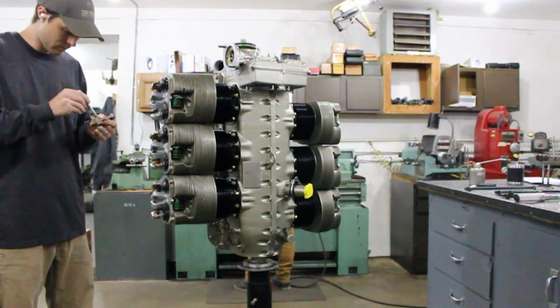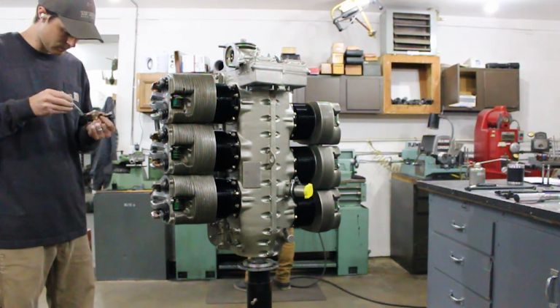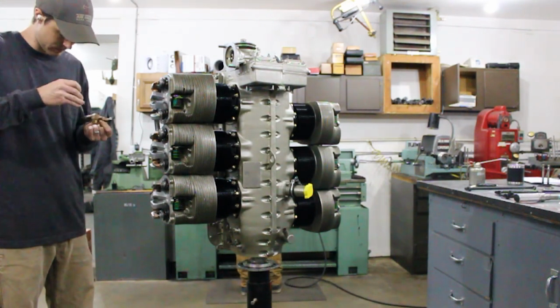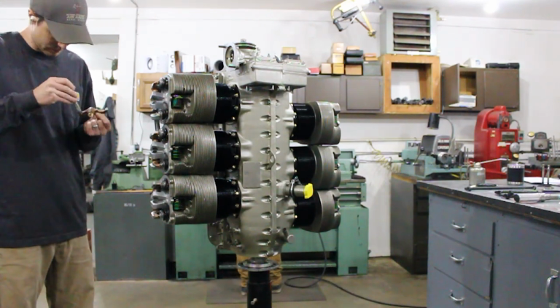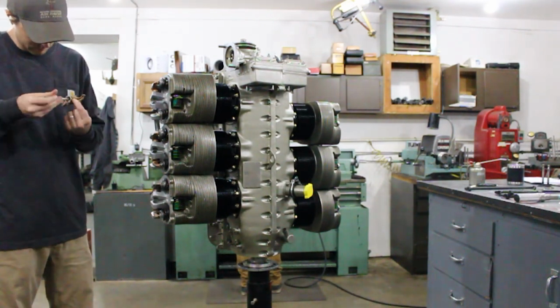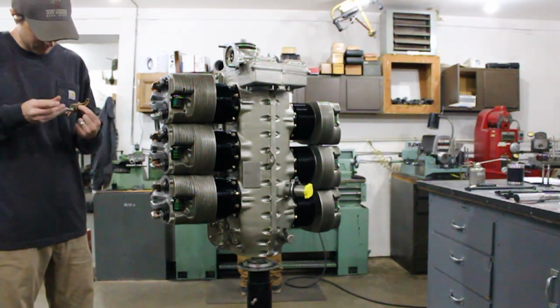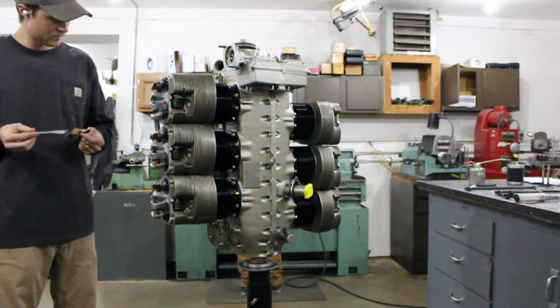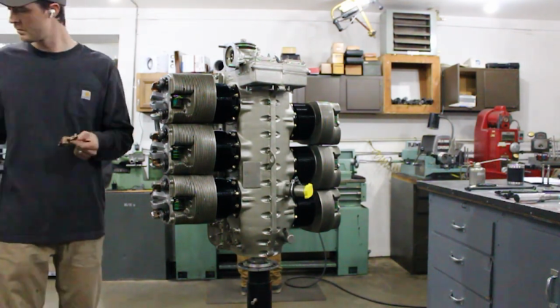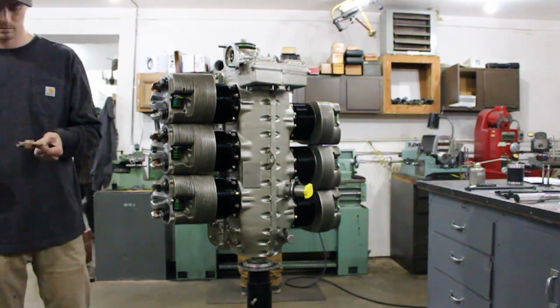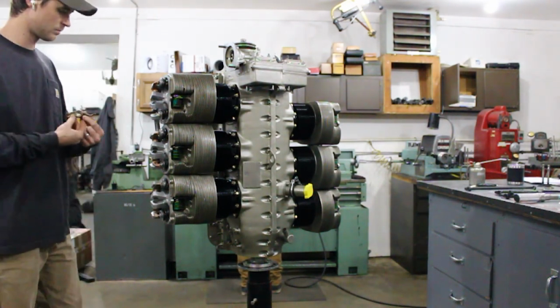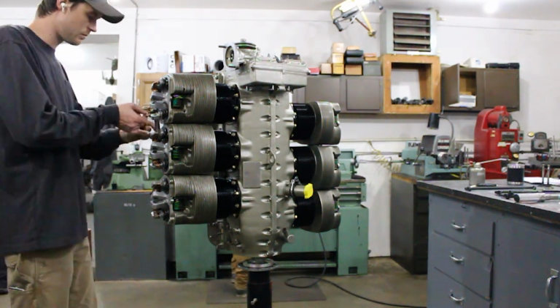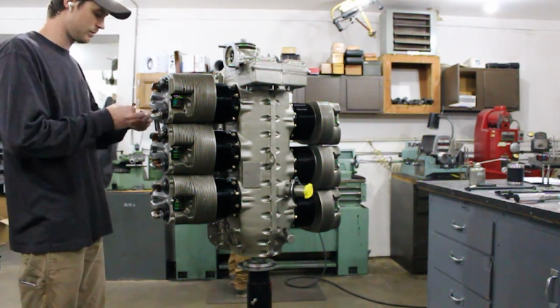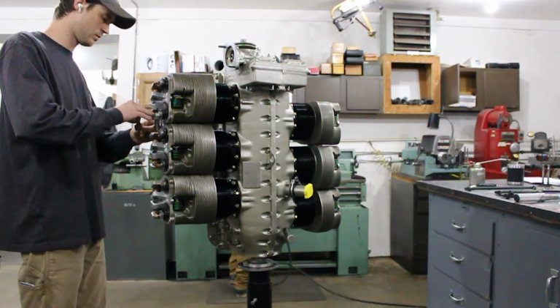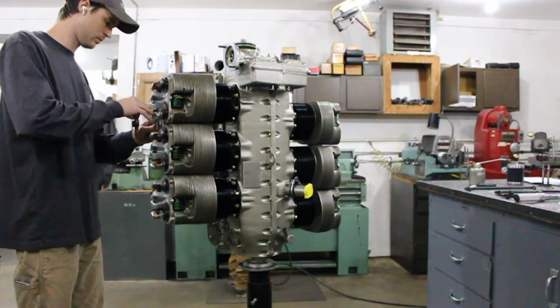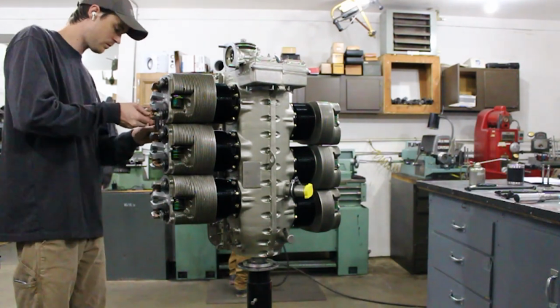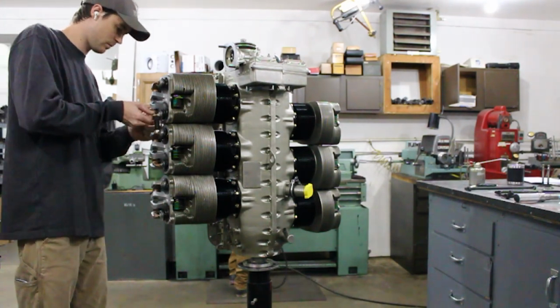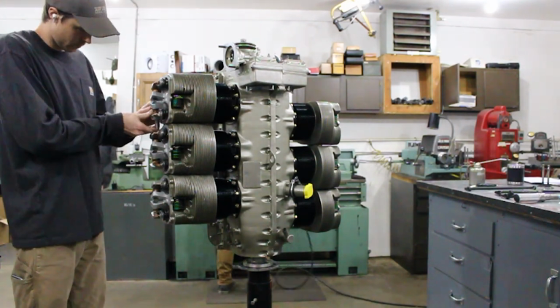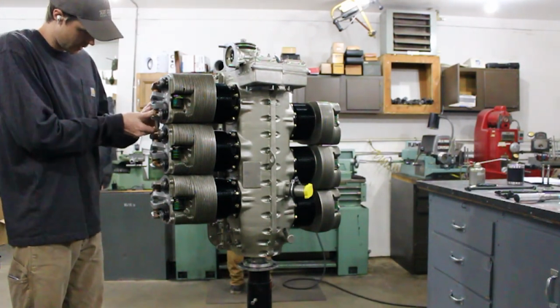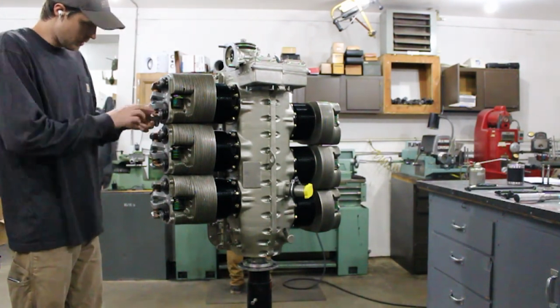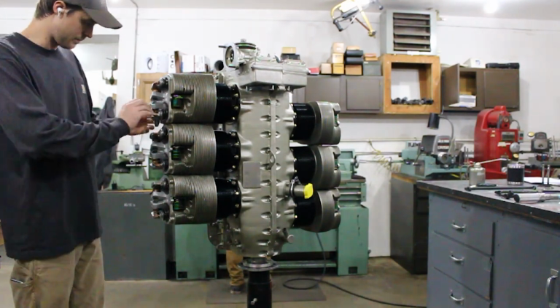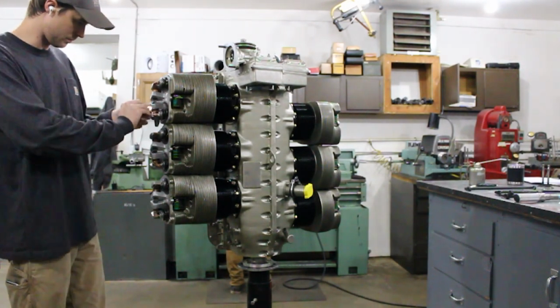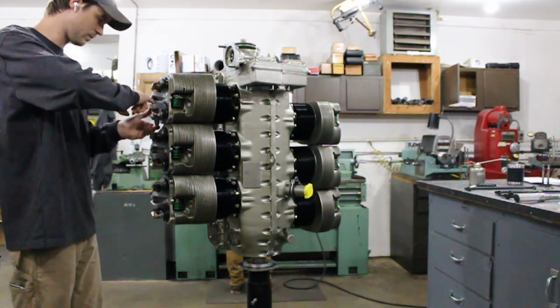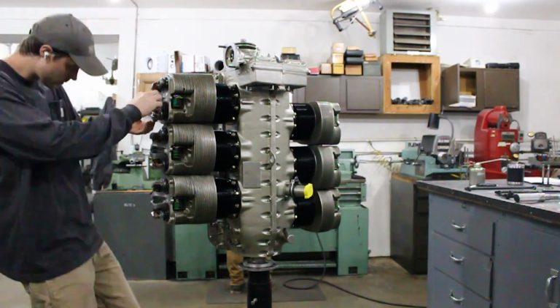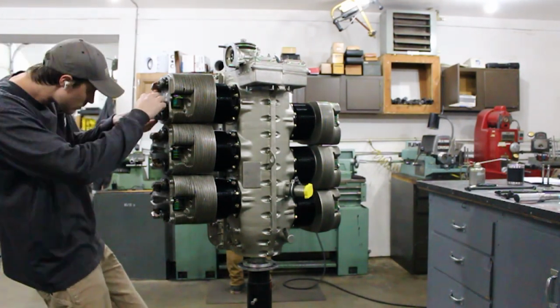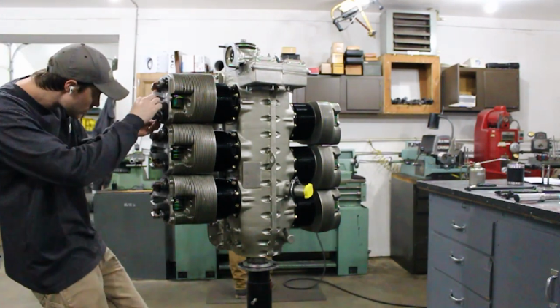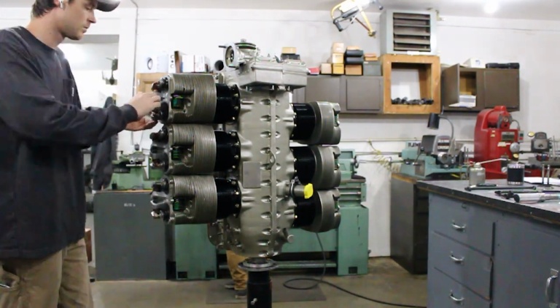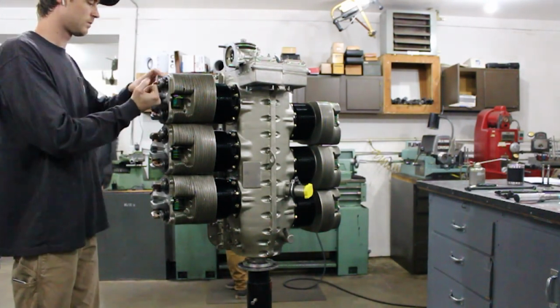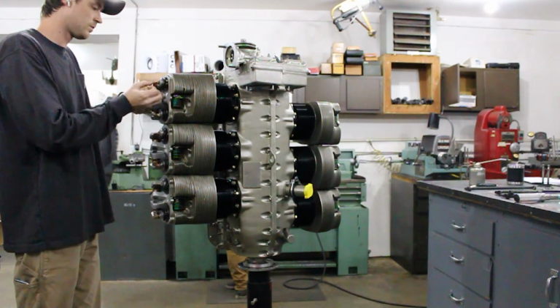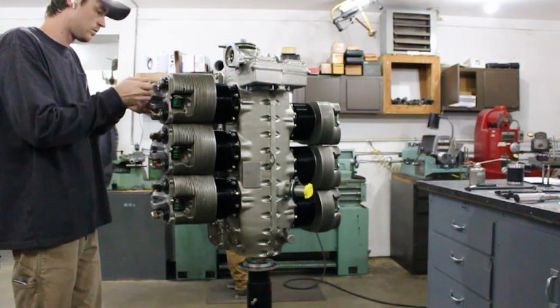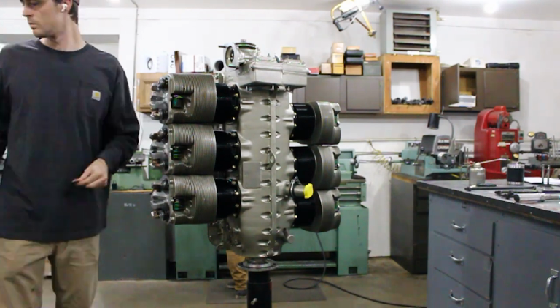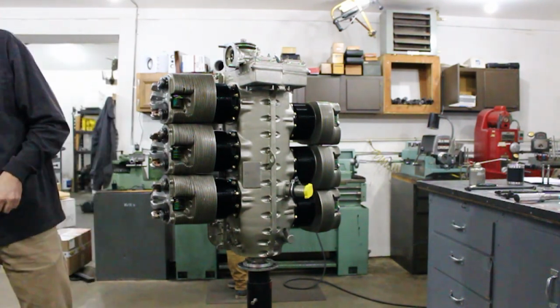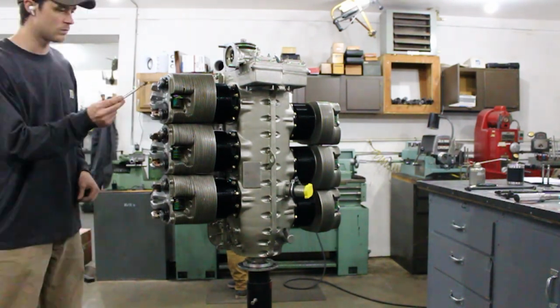What you'll notice here is that this gap was not within these specs. So this is where it gets fun. The way to resolve this is by swapping pushrods until you find the correct length pushrod to put you within the limits.